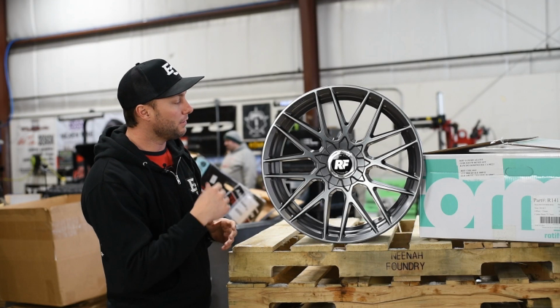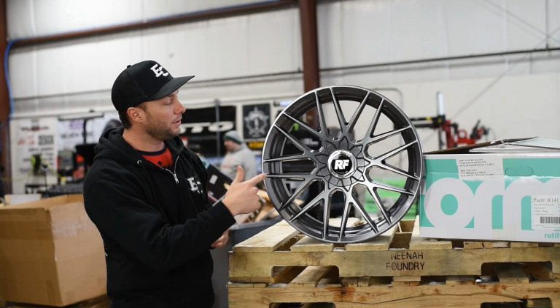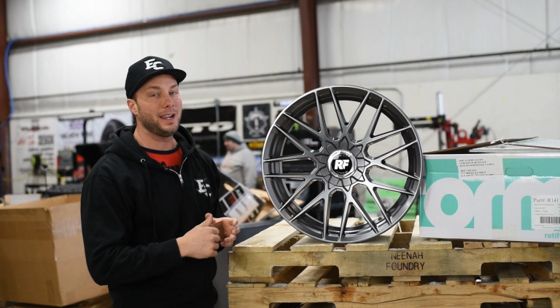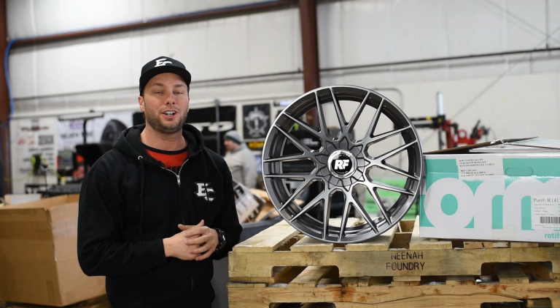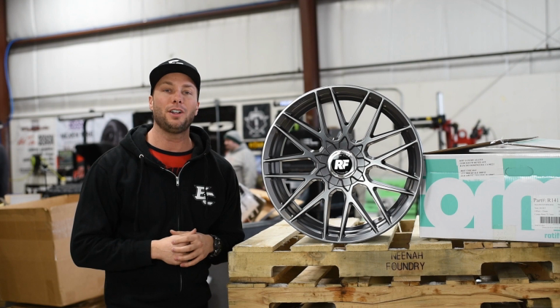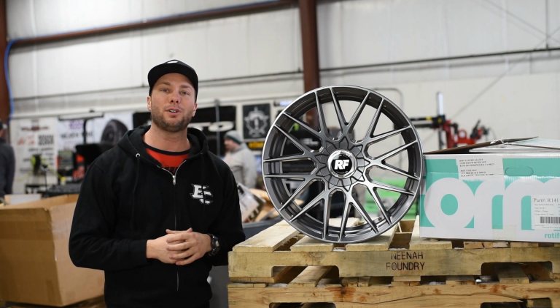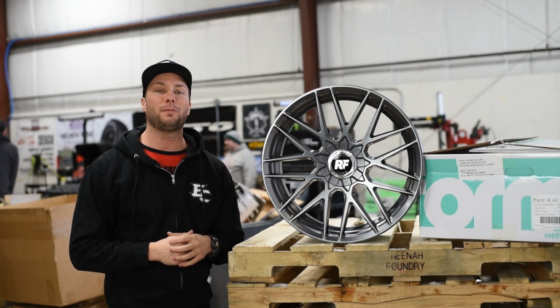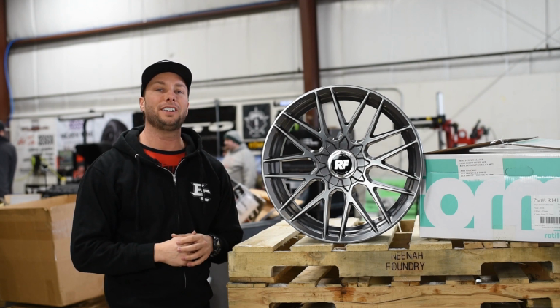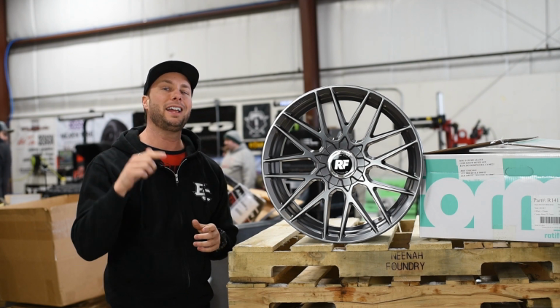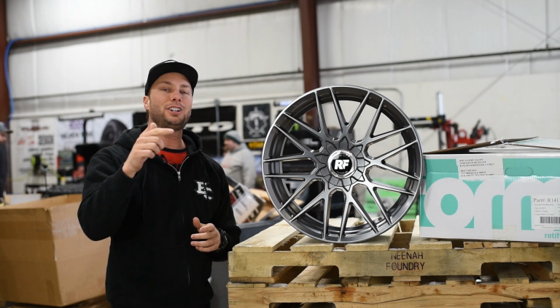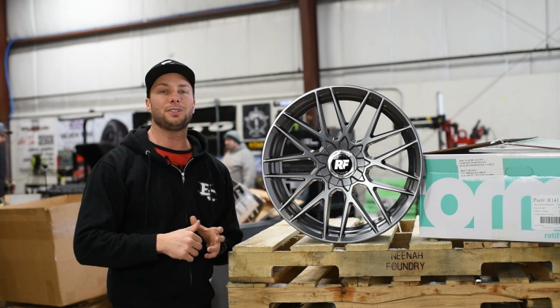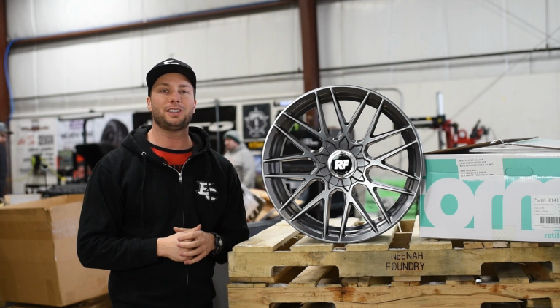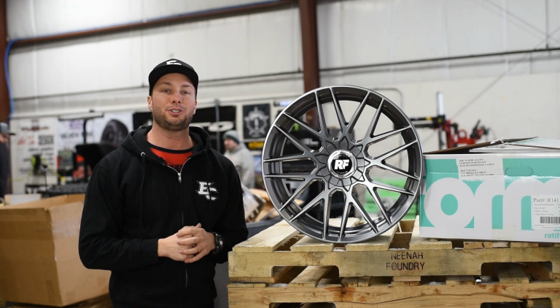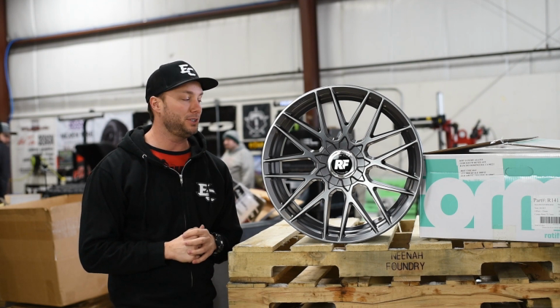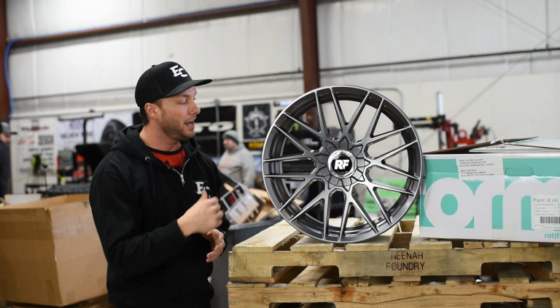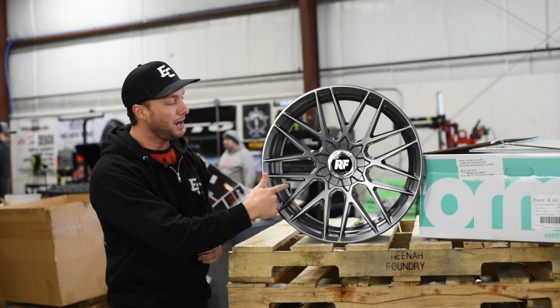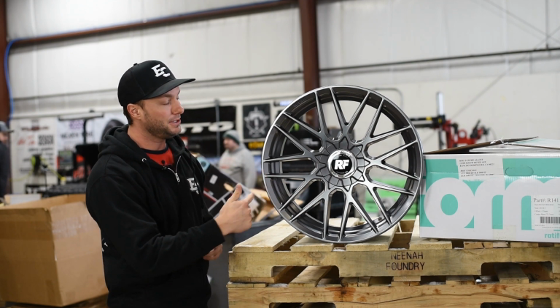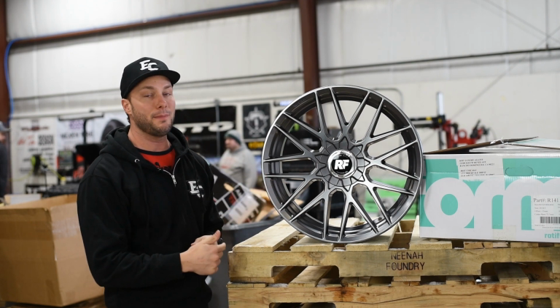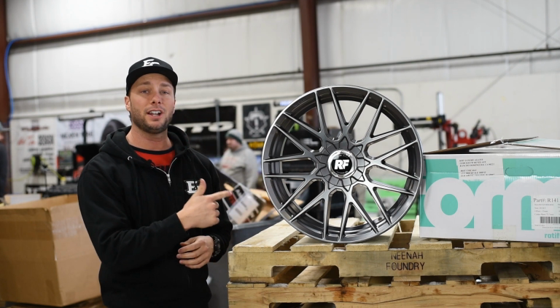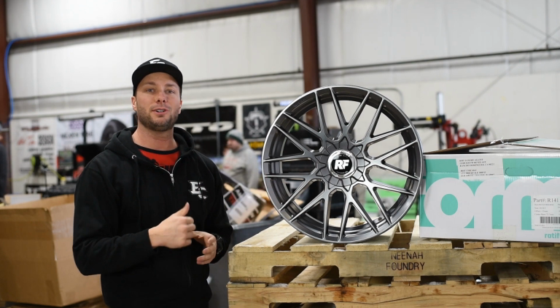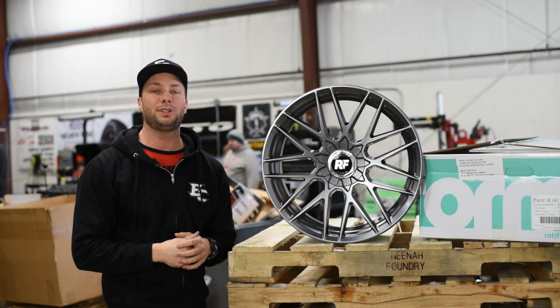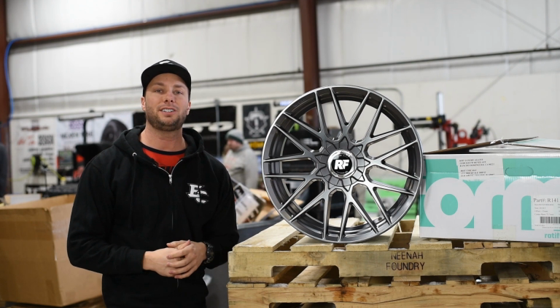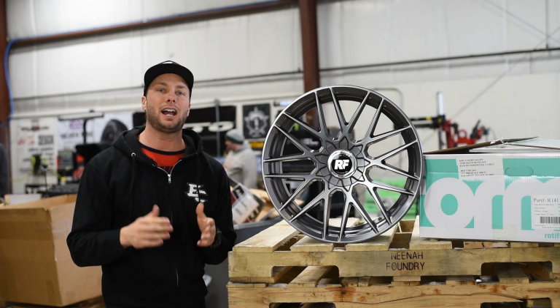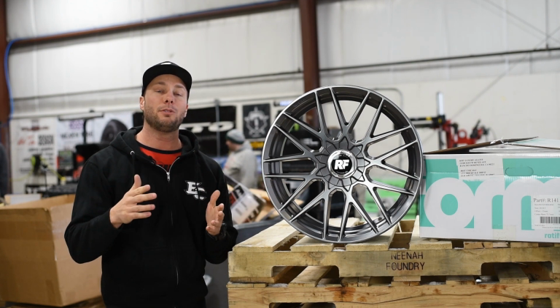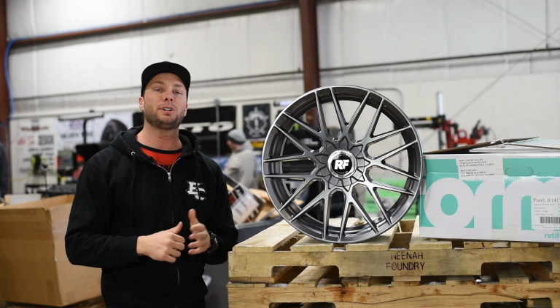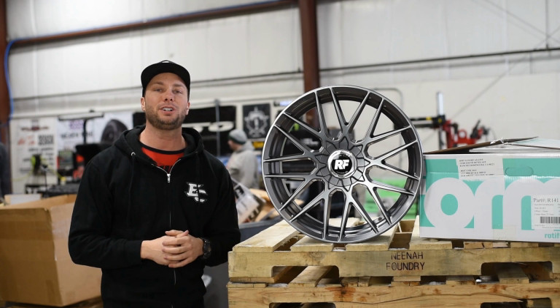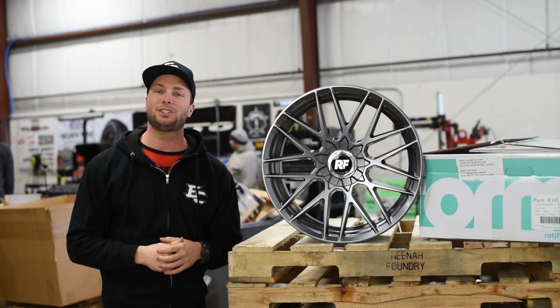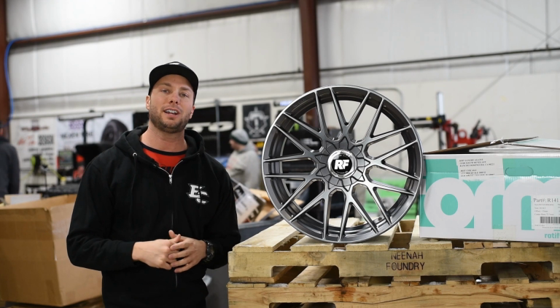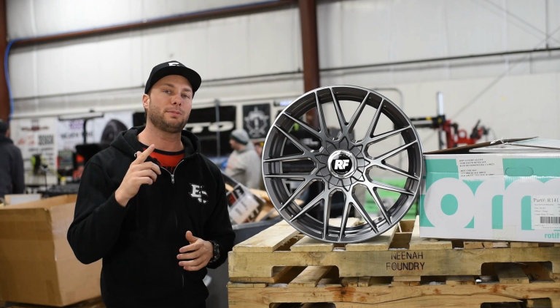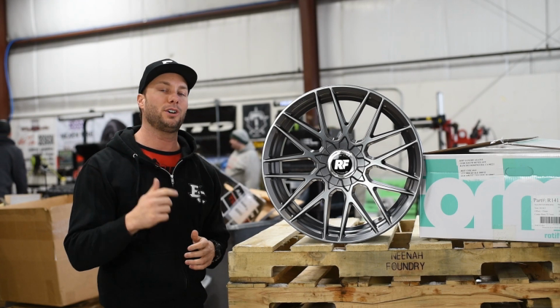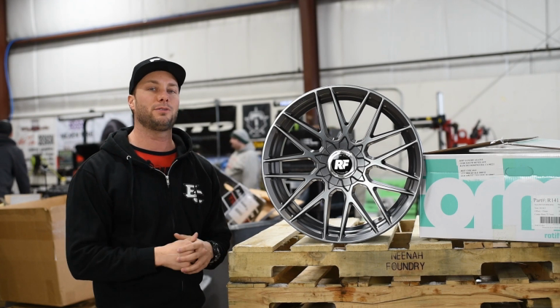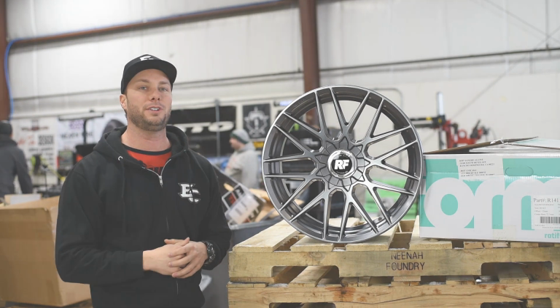For more information on the Rotiform RSE, check out the link in the description. Drop us a comment and let us know what you think of this style. We will catch you guys on the next episode of RealView.